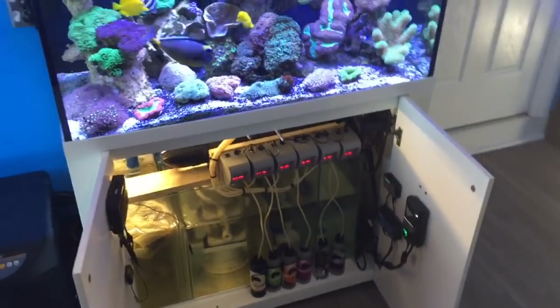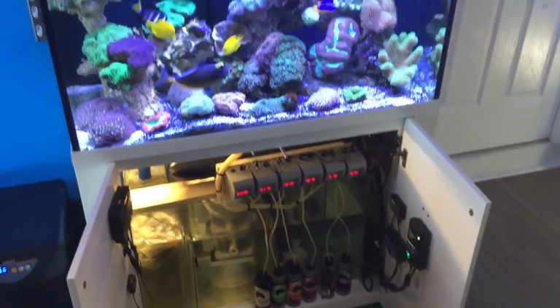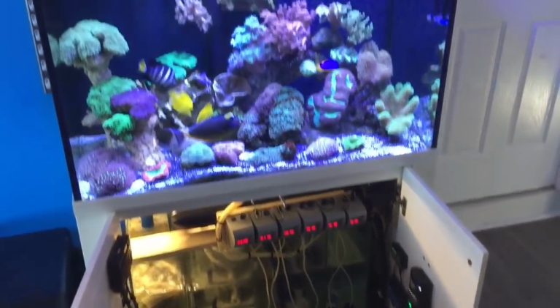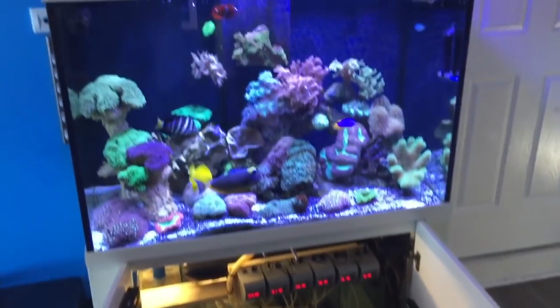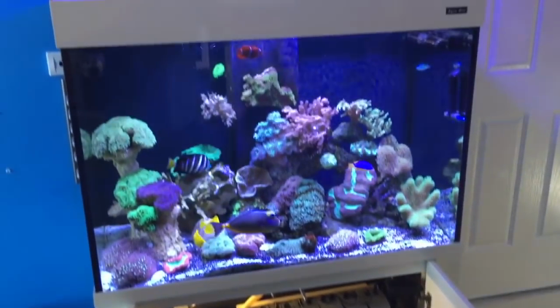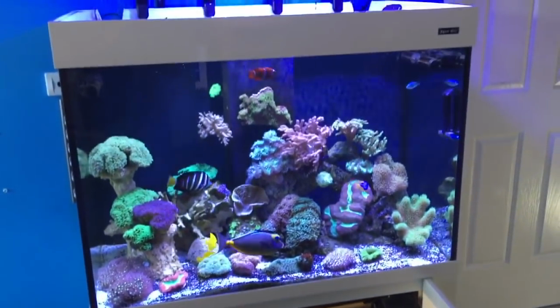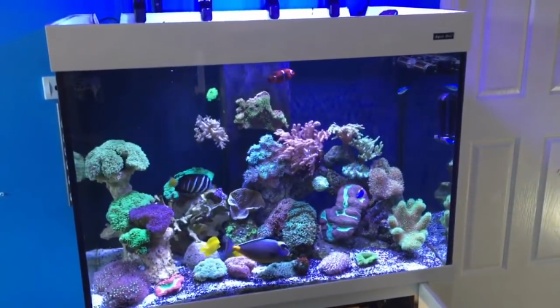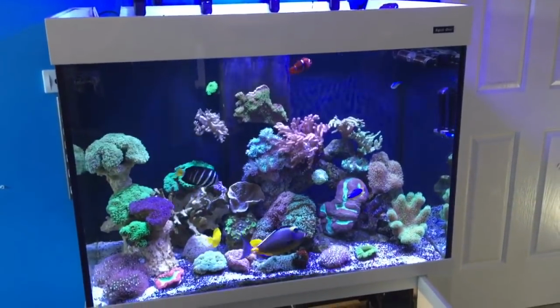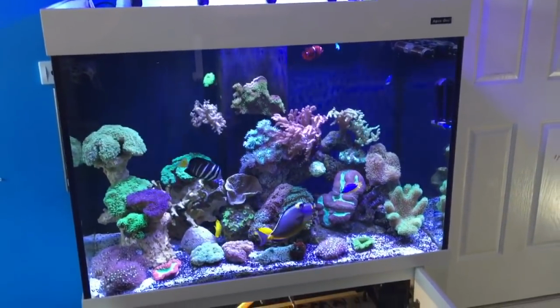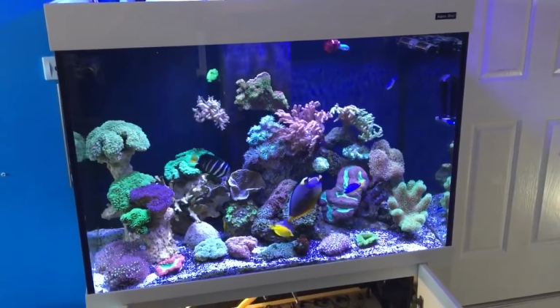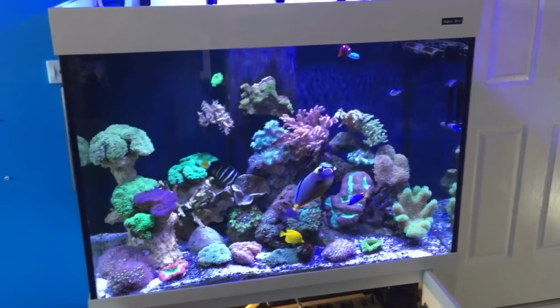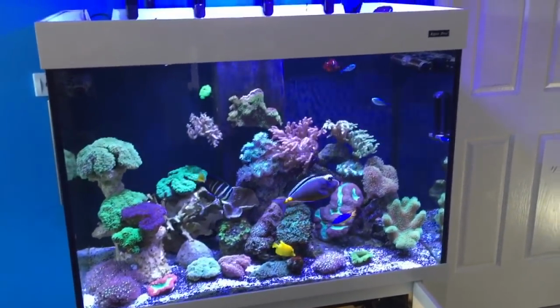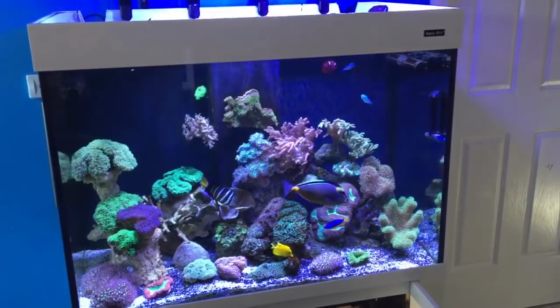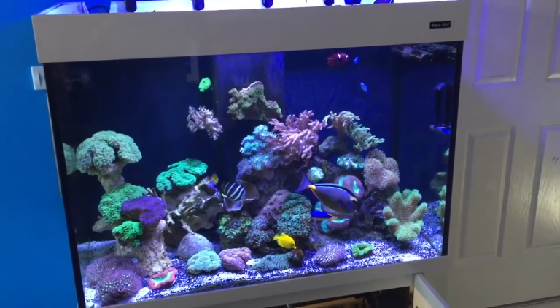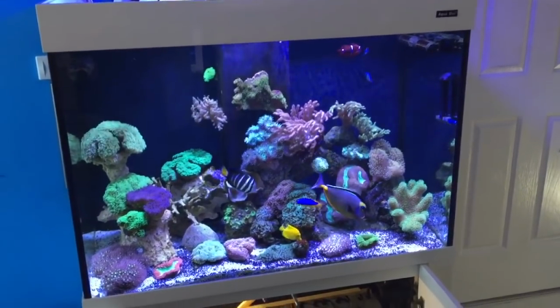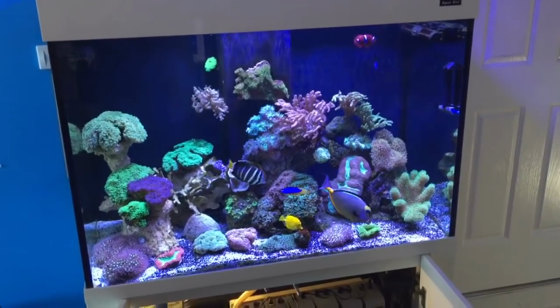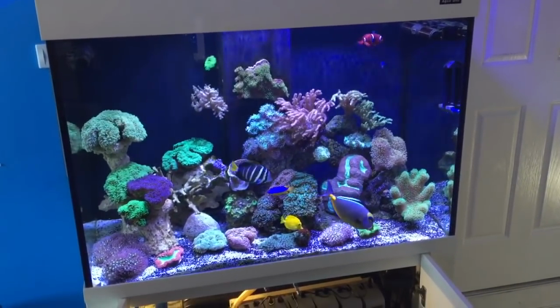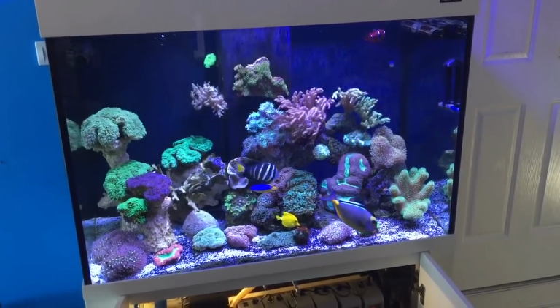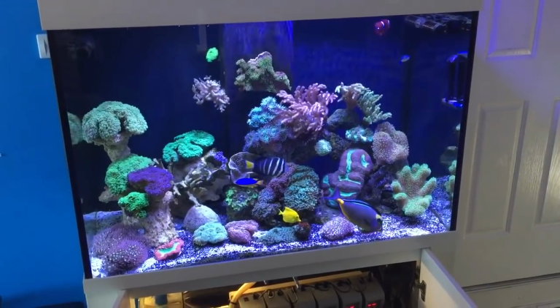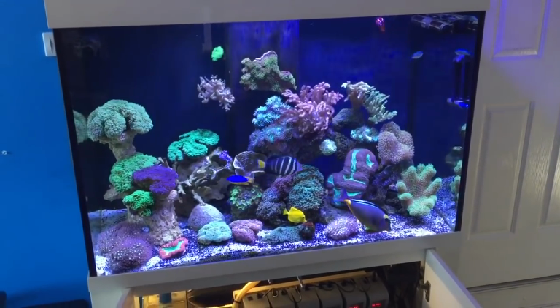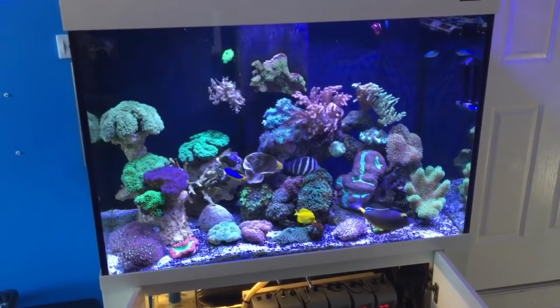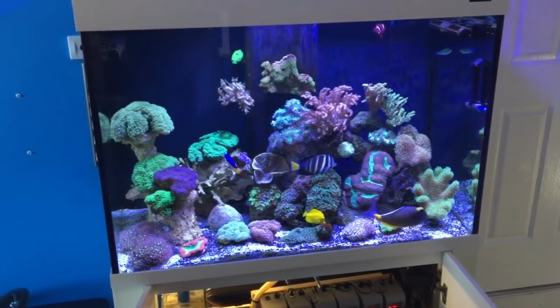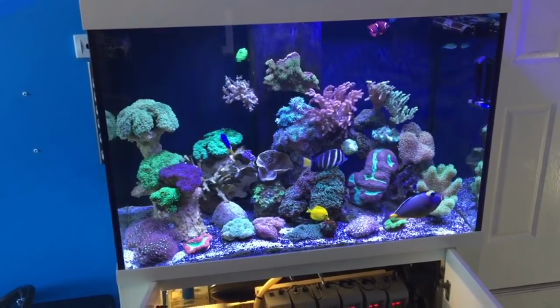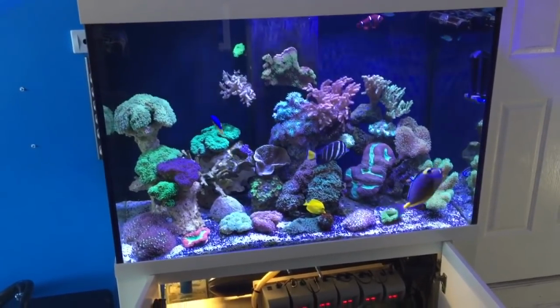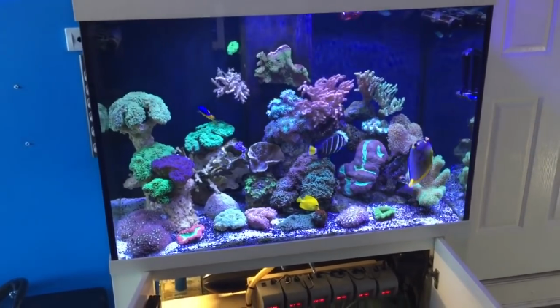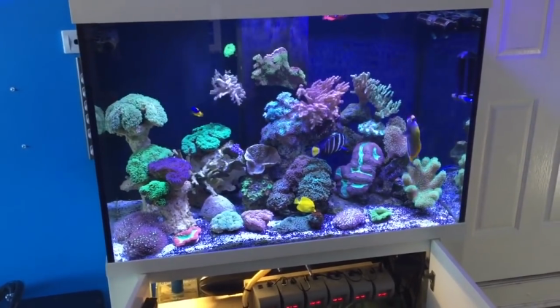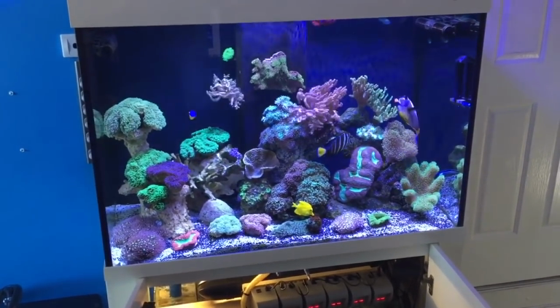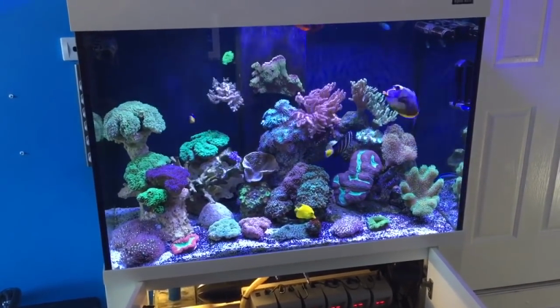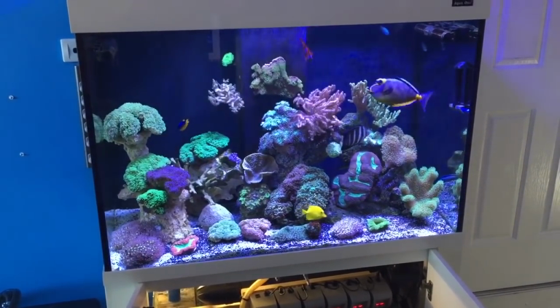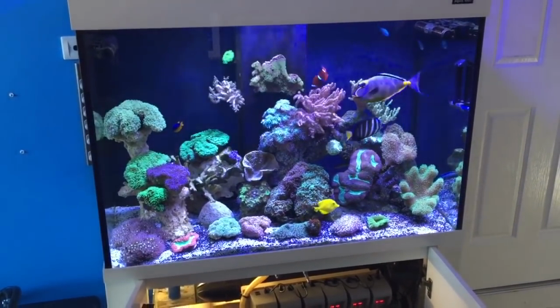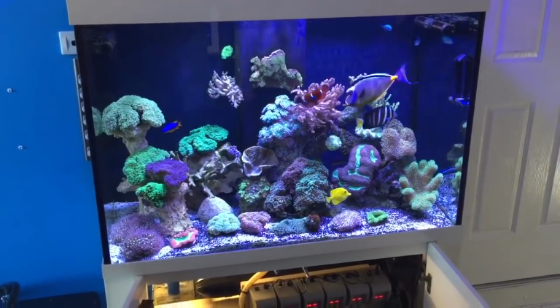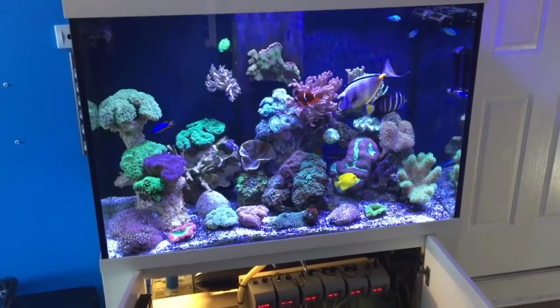Never underestimate the importance of a UV, and default to it any time you're not having luck with your fish.